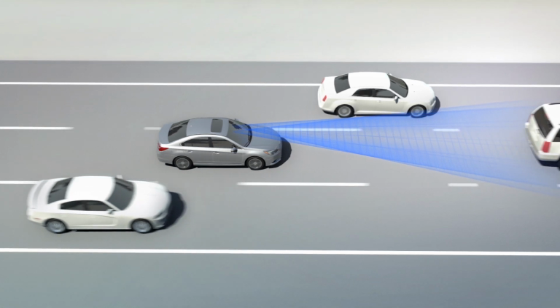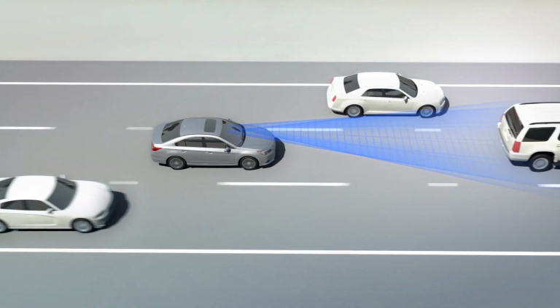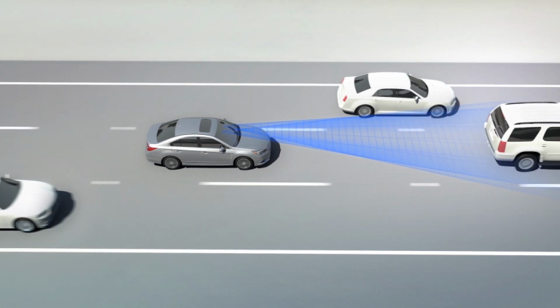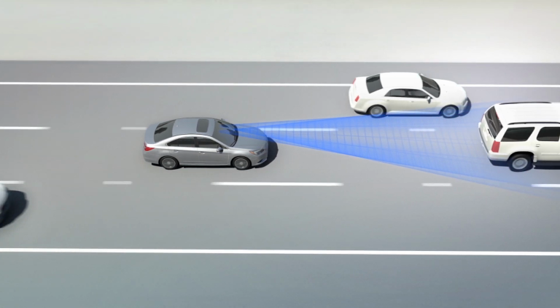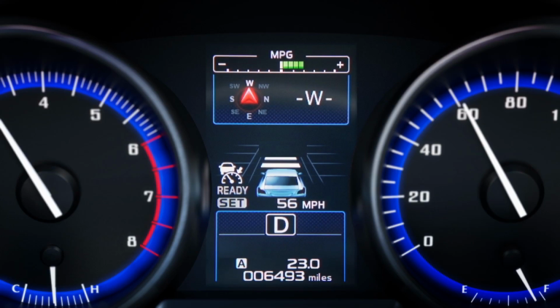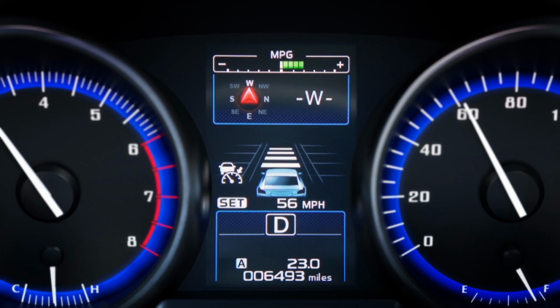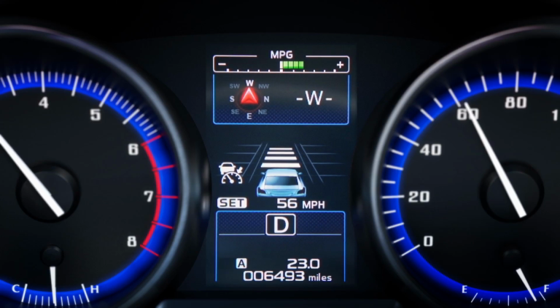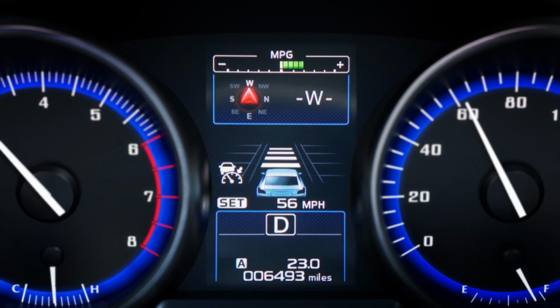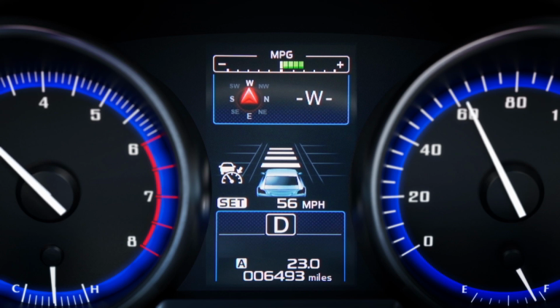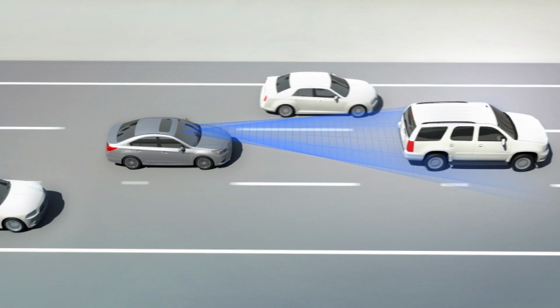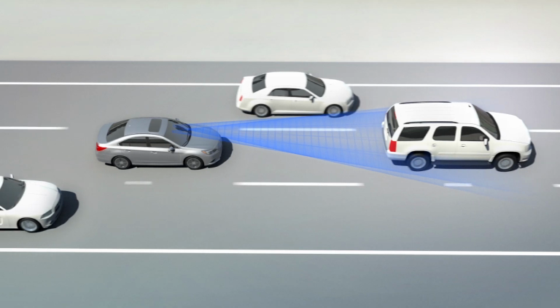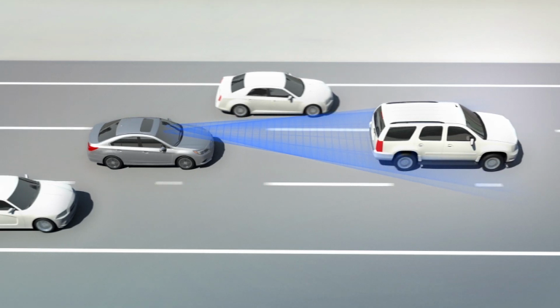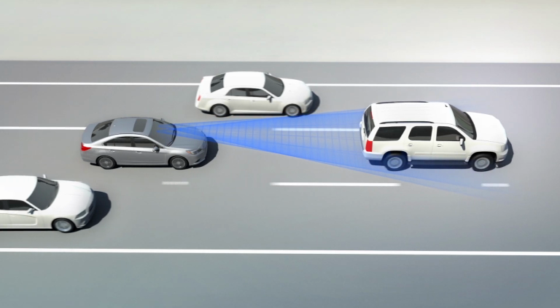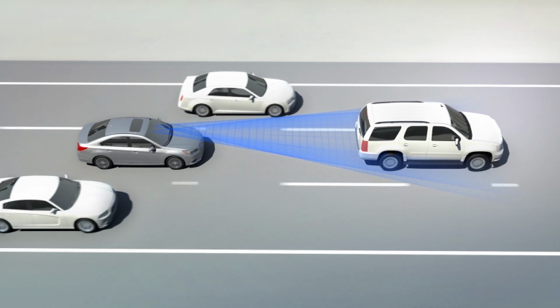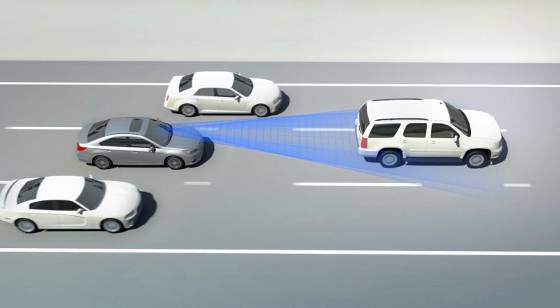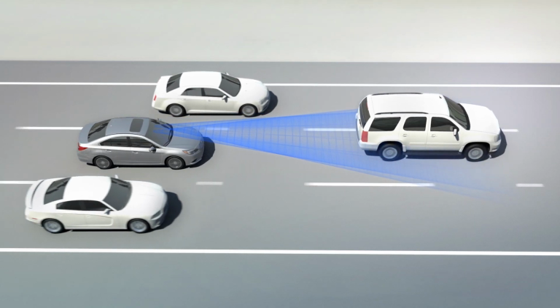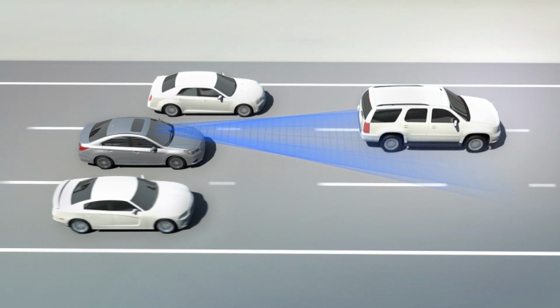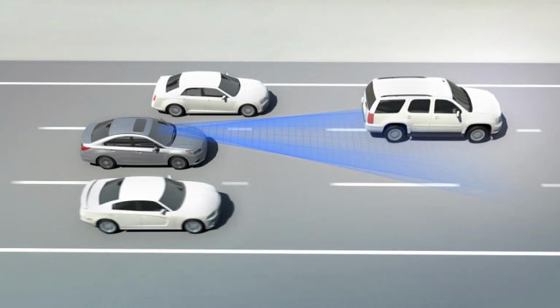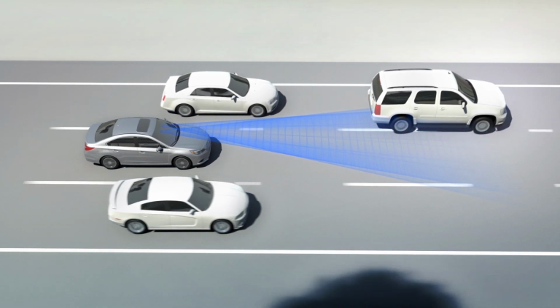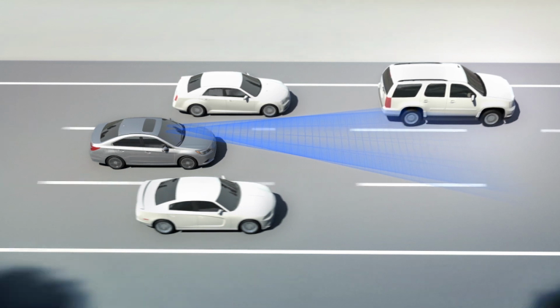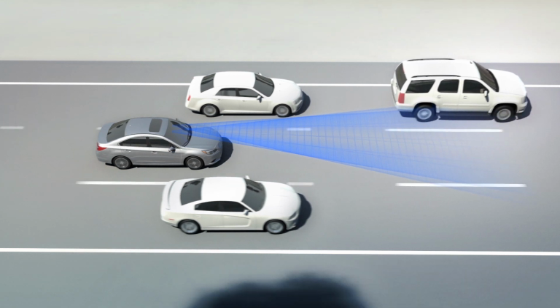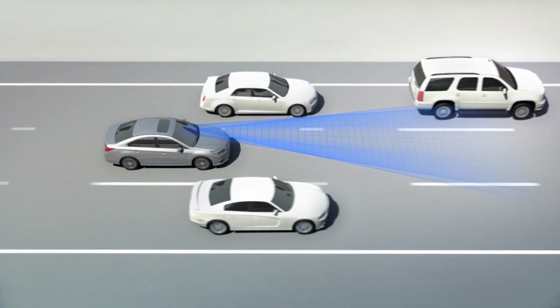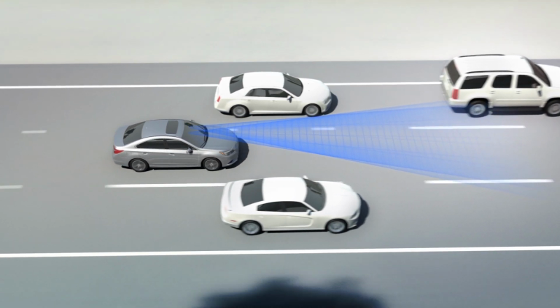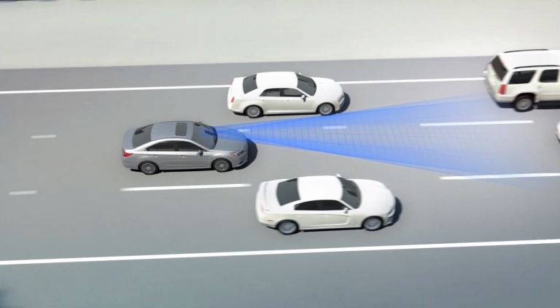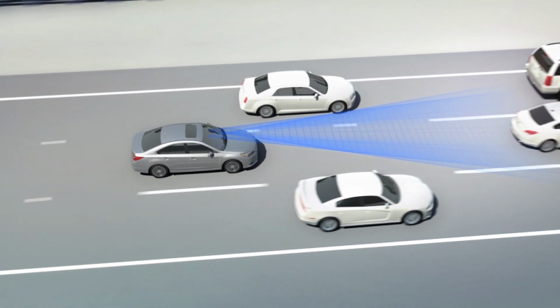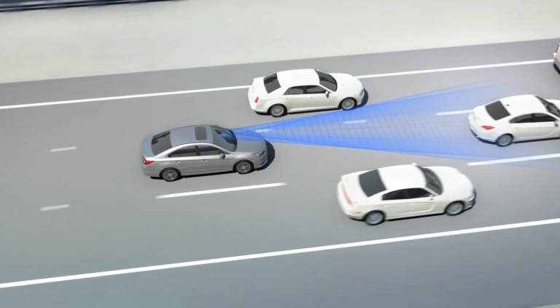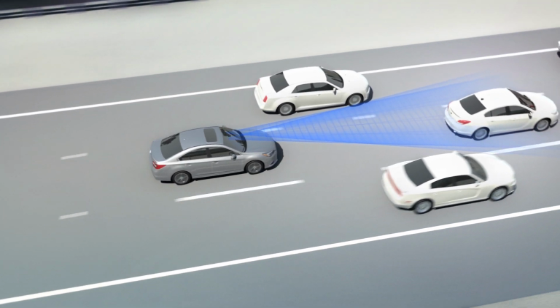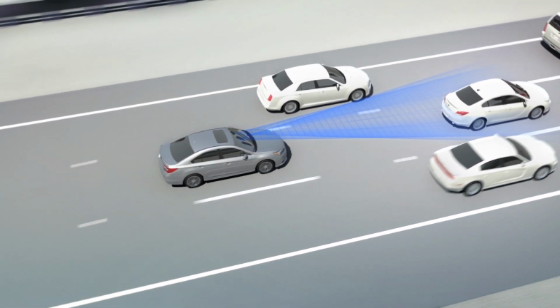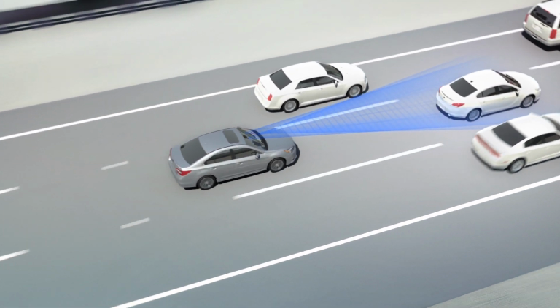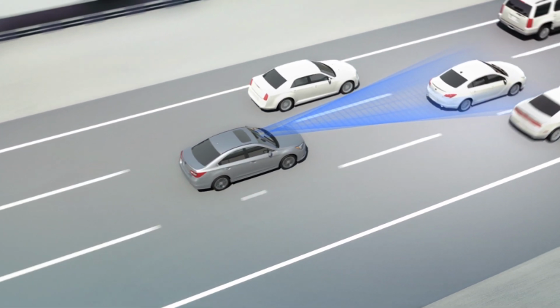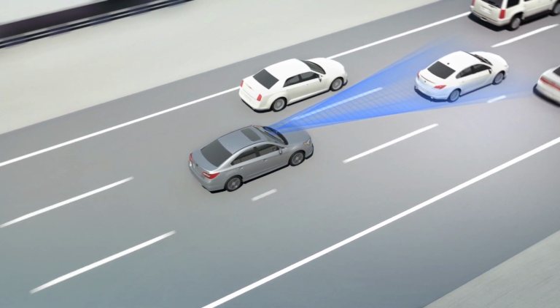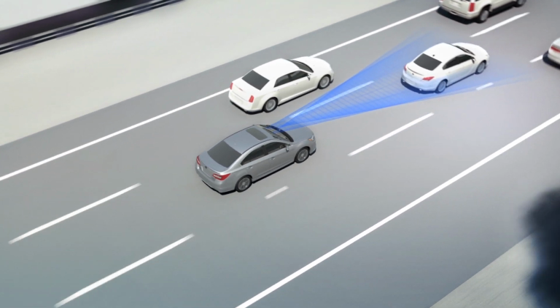EyeSight will automatically maintain a set following distance, smoothly braking if traffic slows, and accelerating back up to the set speed when it clears. There's little need to modulate the brake and gas — just let EyeSight do the work.